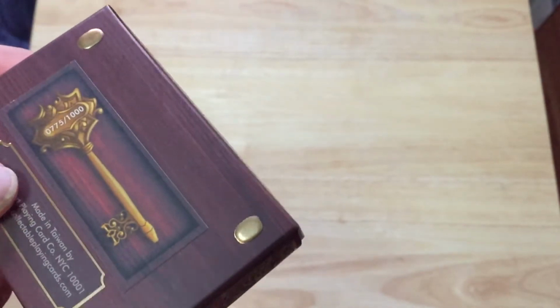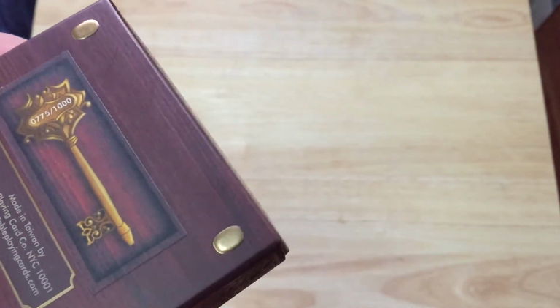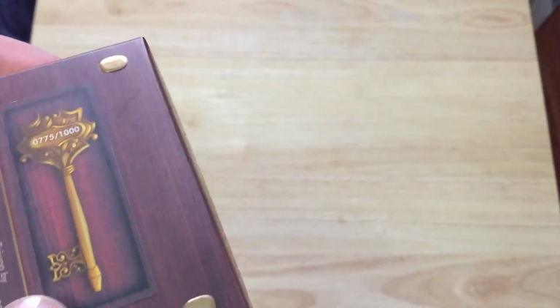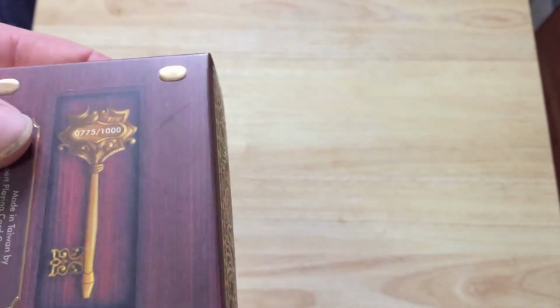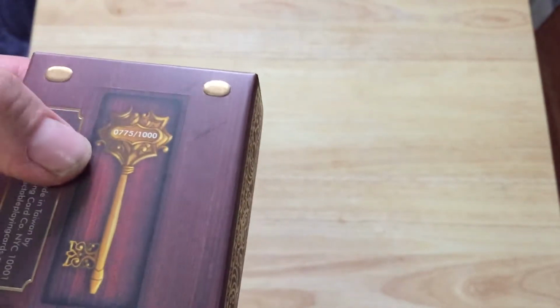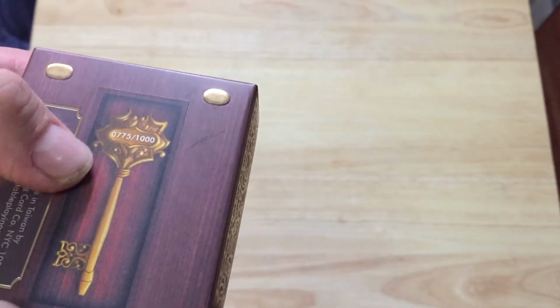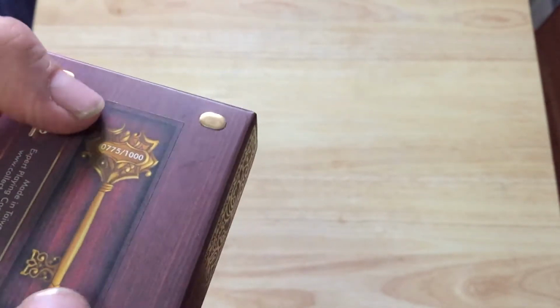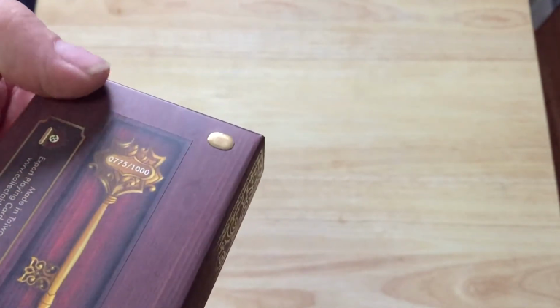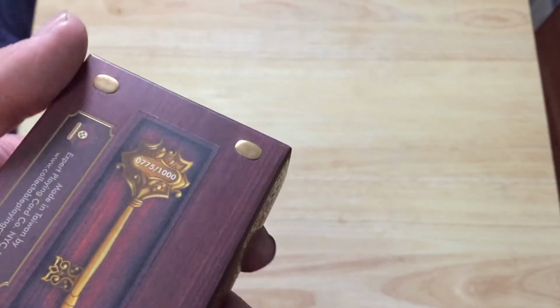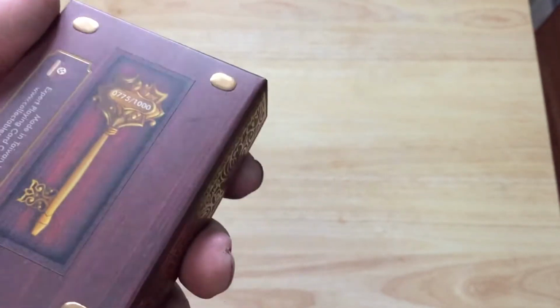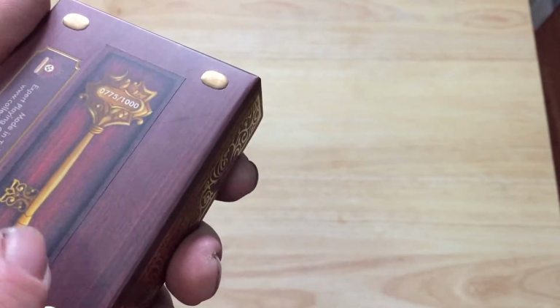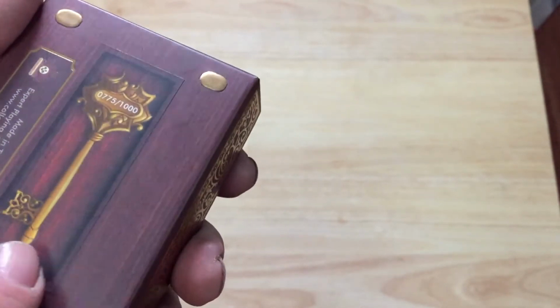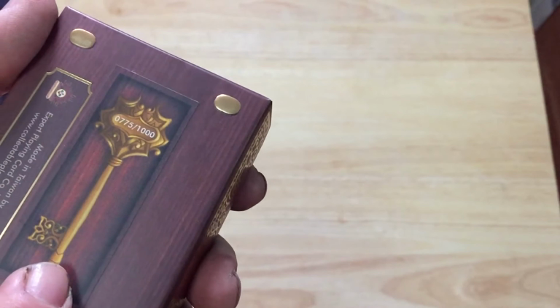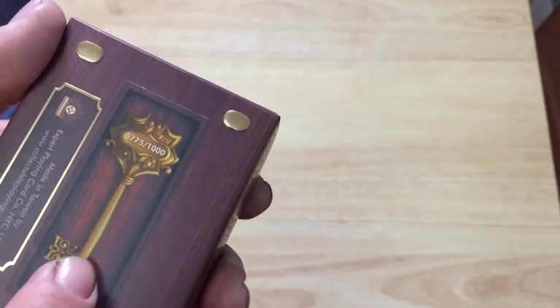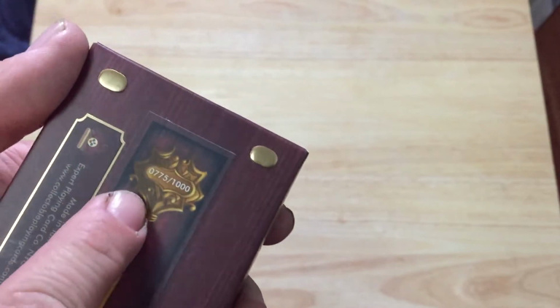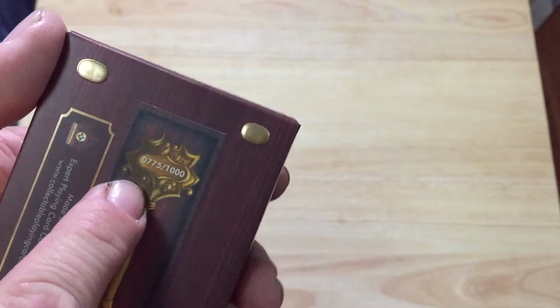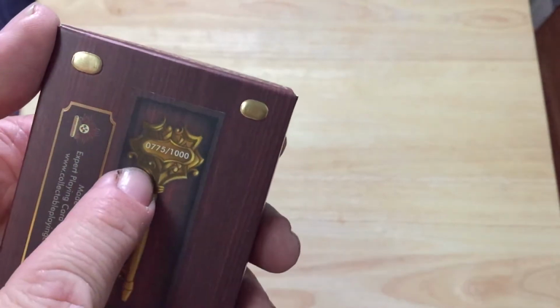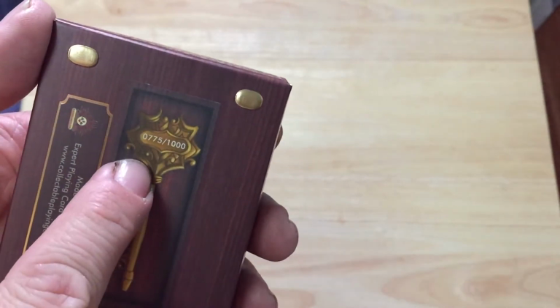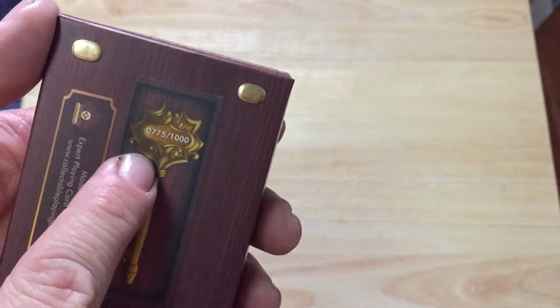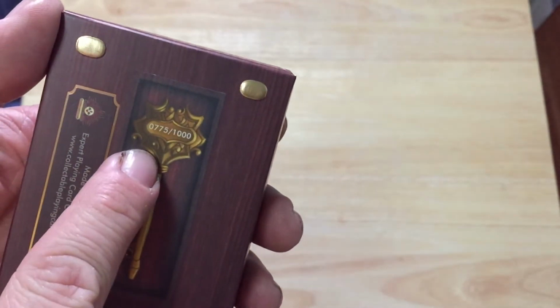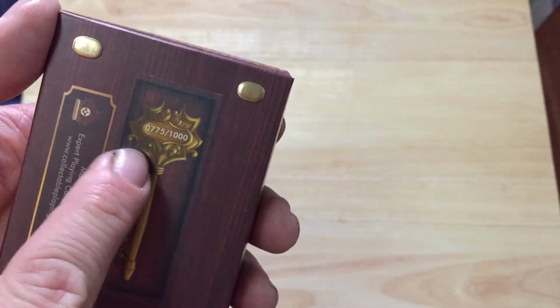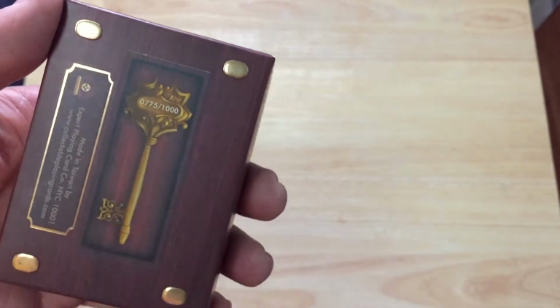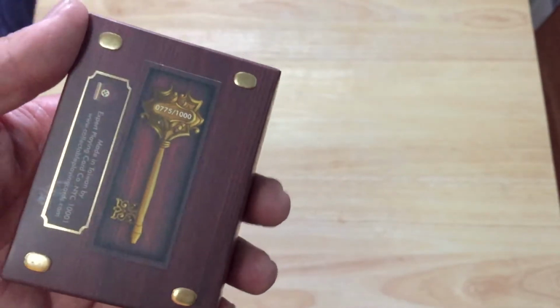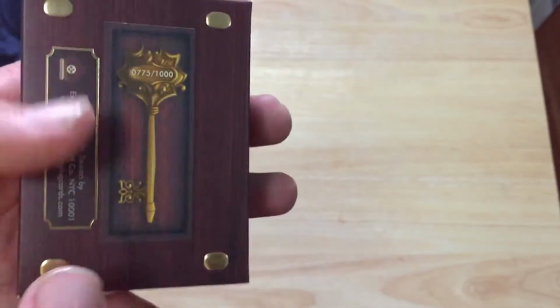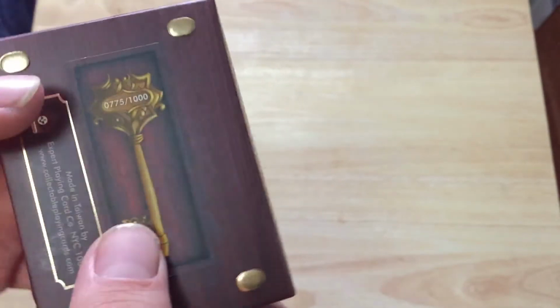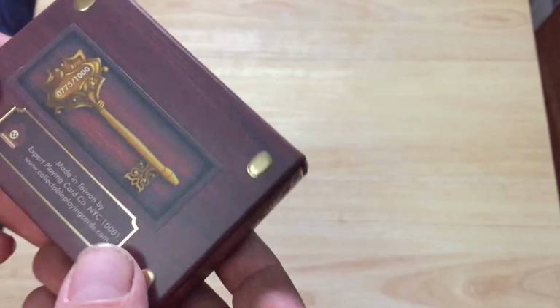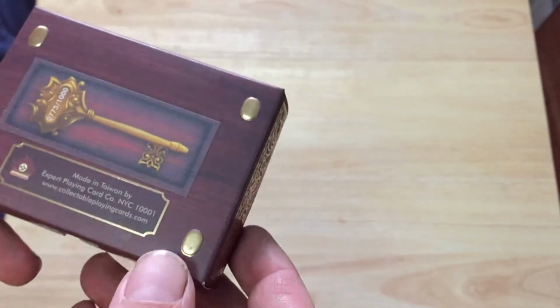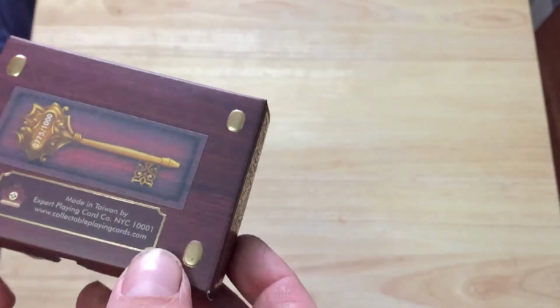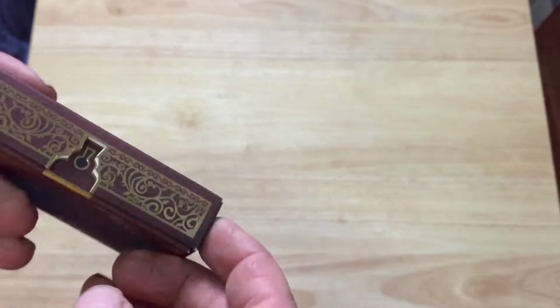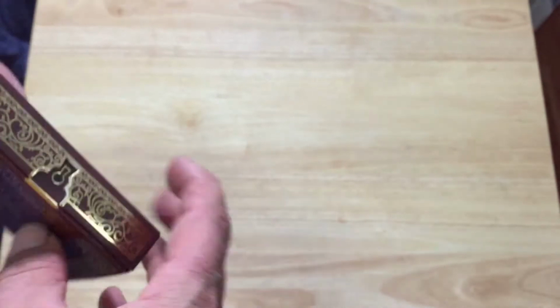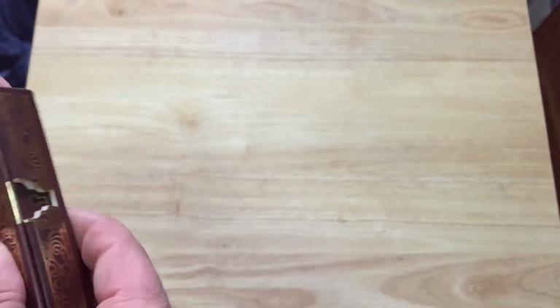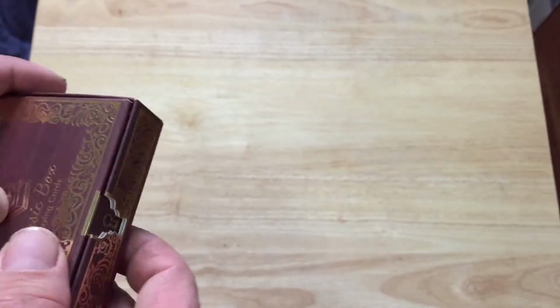There's a sticker — it's like a seal, stuck on here. It's numbered 775 out of 1,000, and there's nice gold foil throughout.